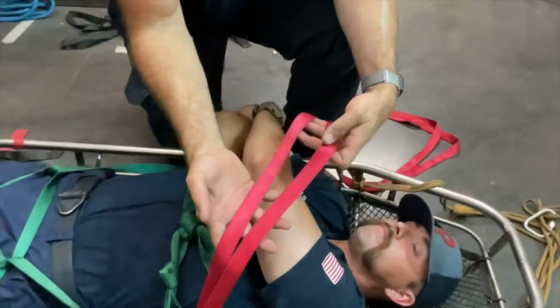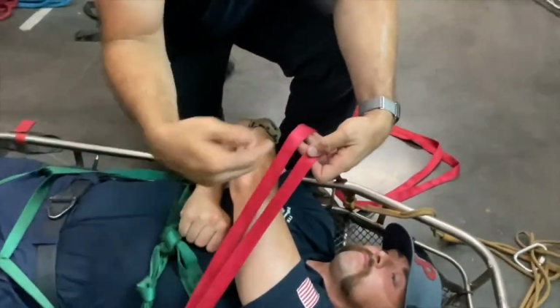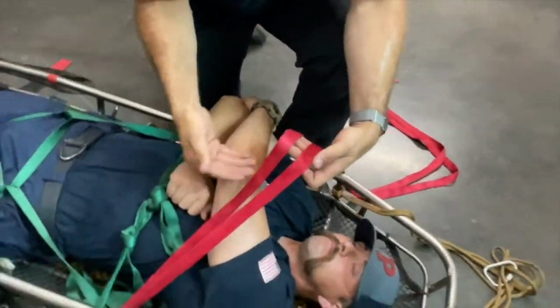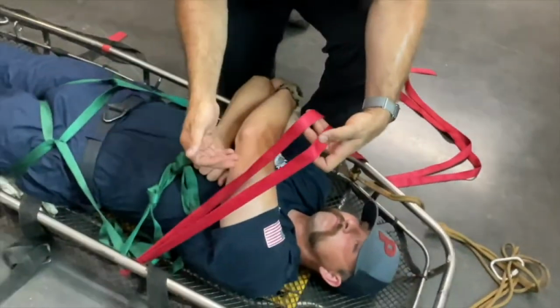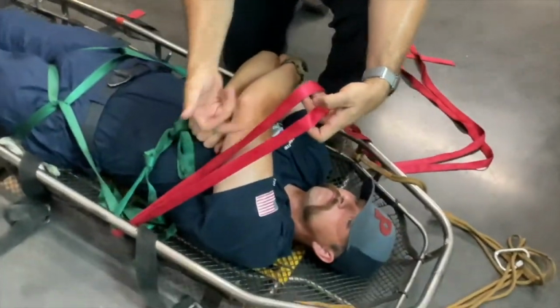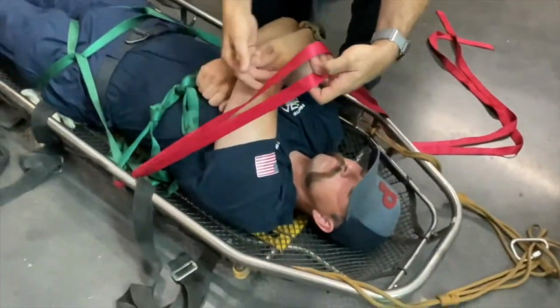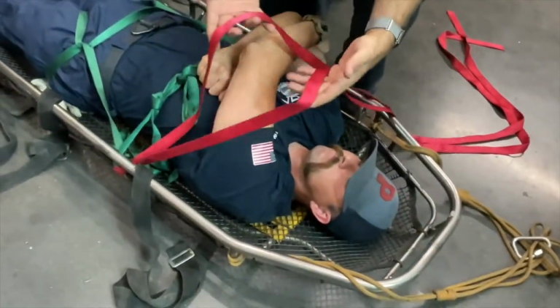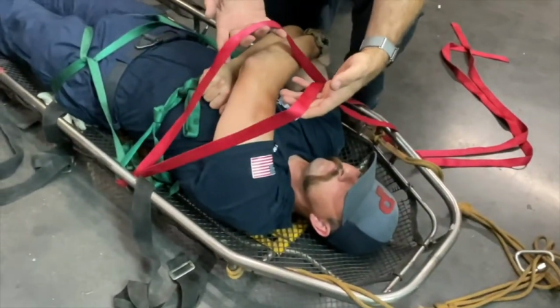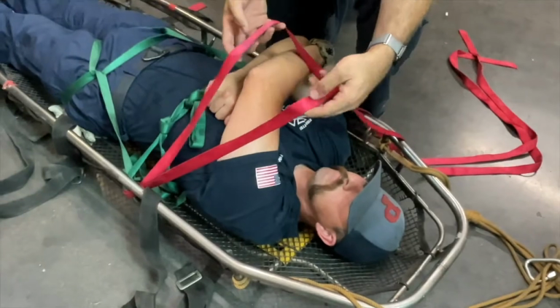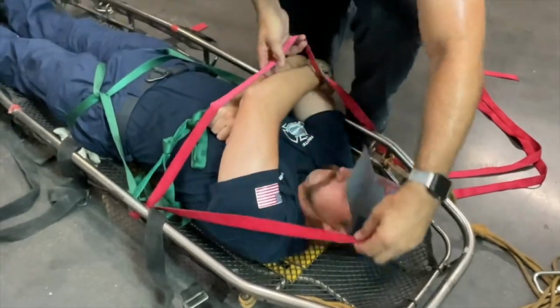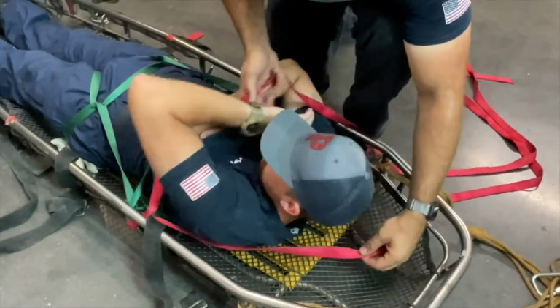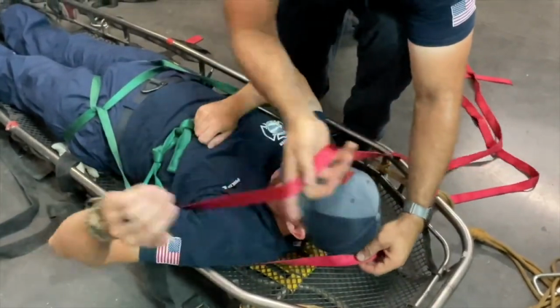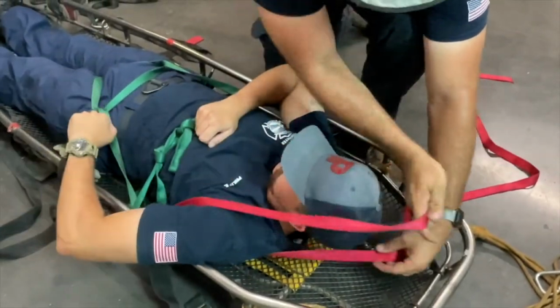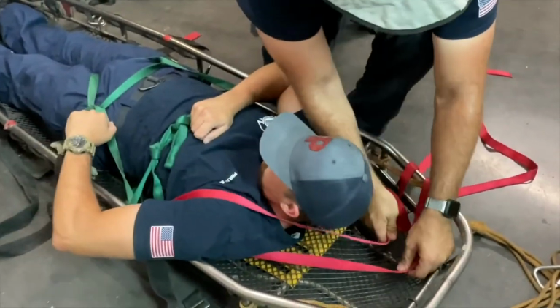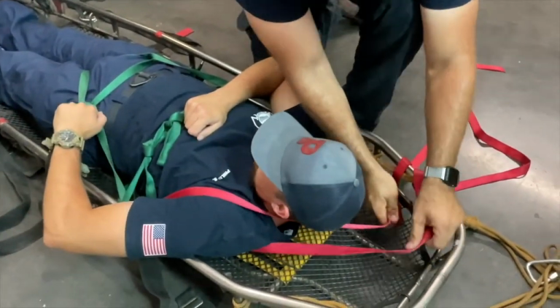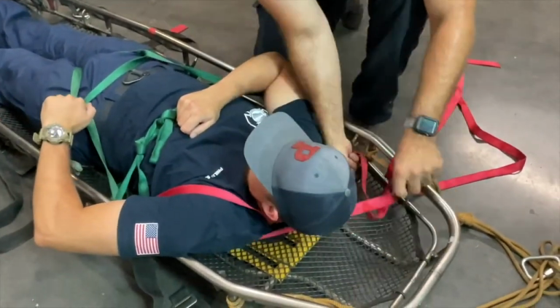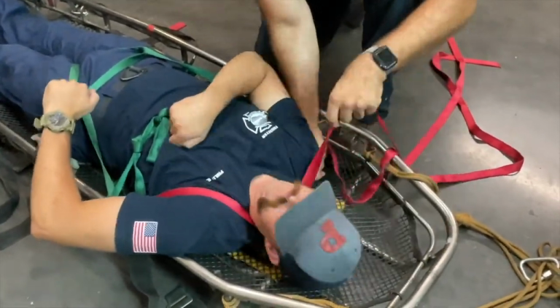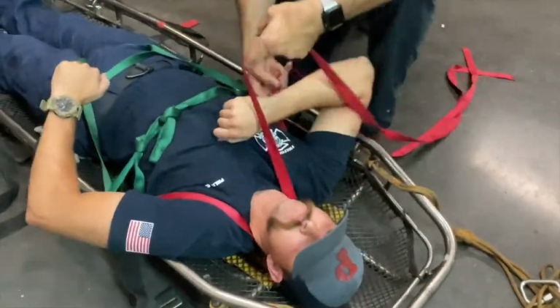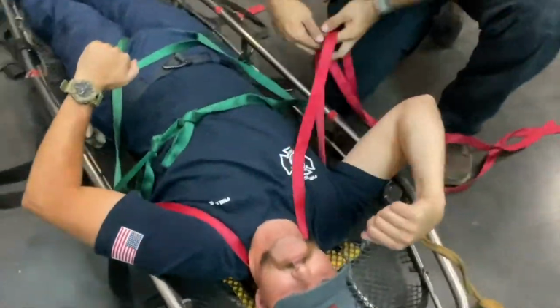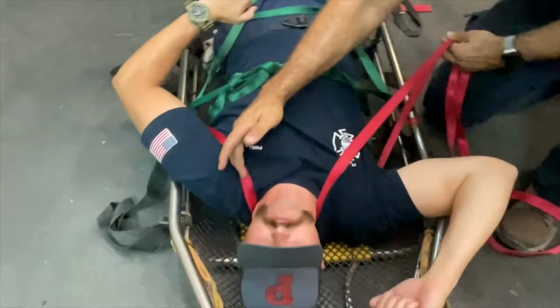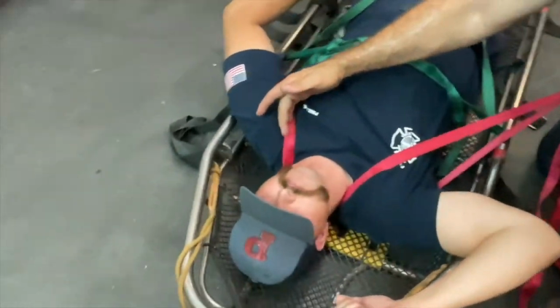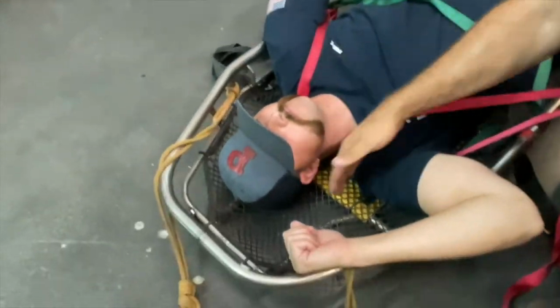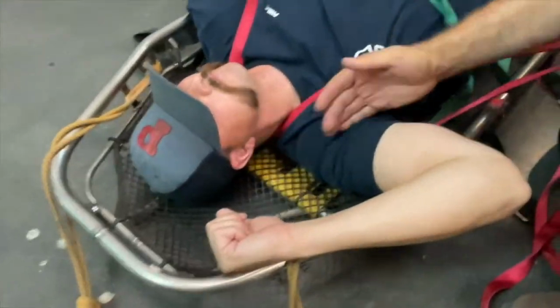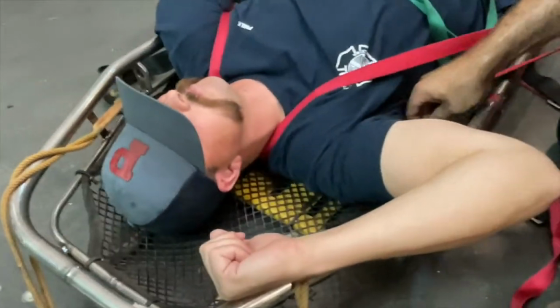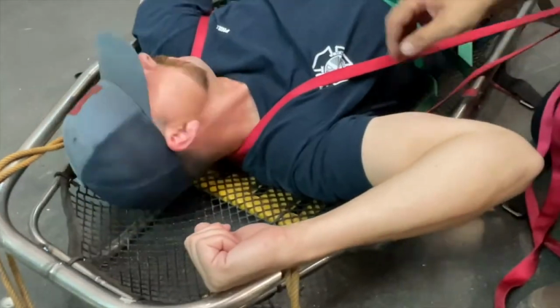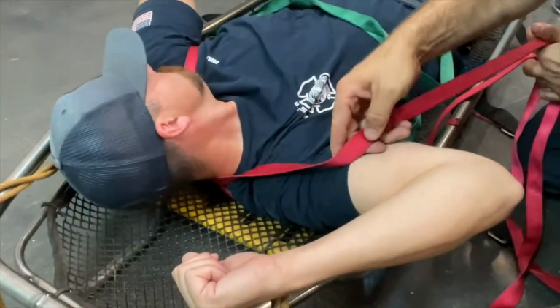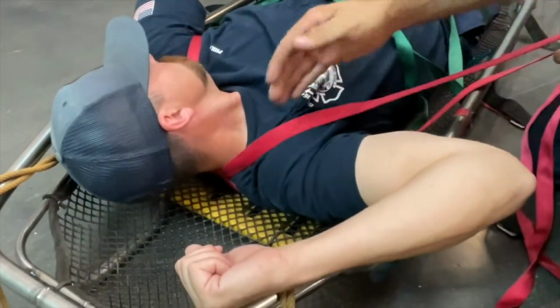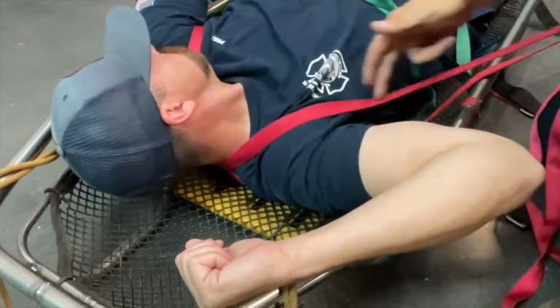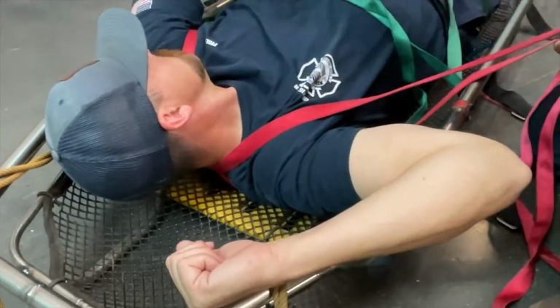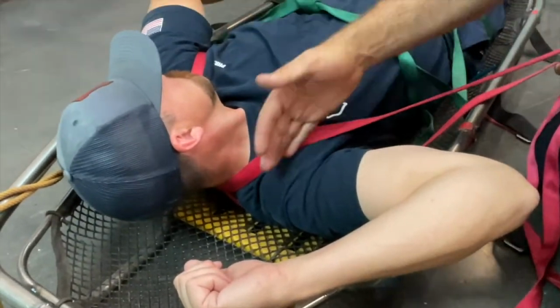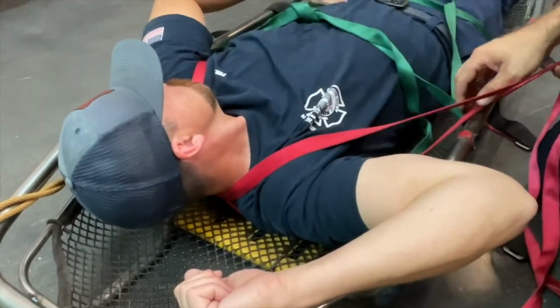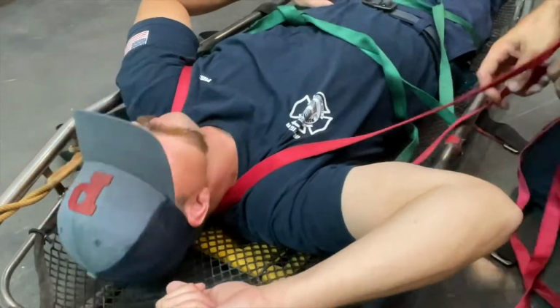You then need to take both tails and capture the shoulder — one above, one below — go behind the neck and then switch. The one that went above the first time goes below on the other shoulder and vice versa.